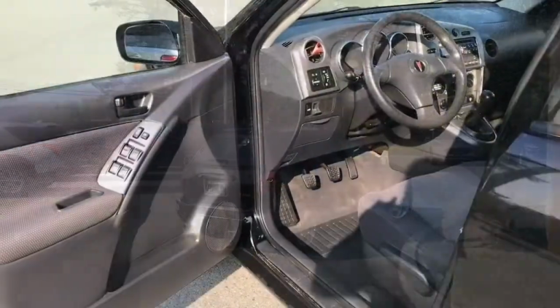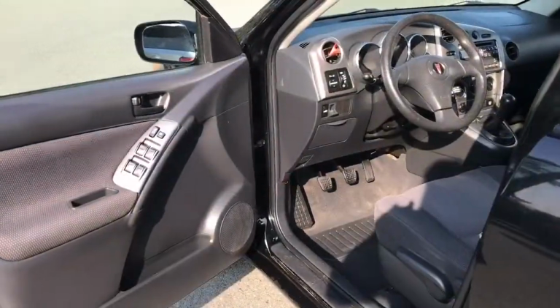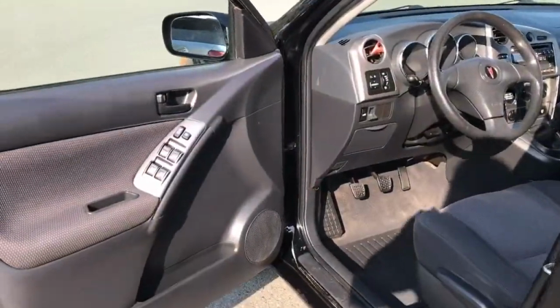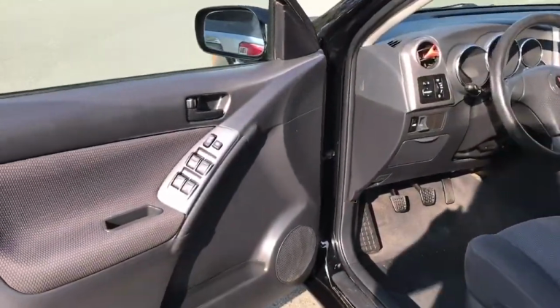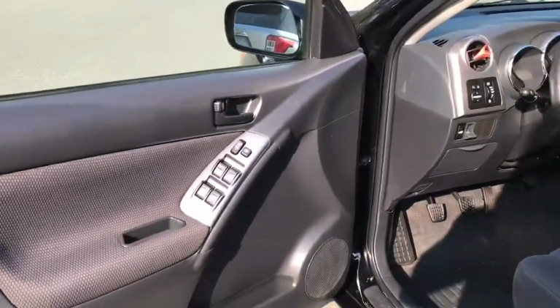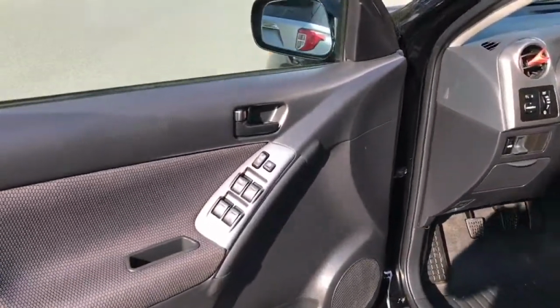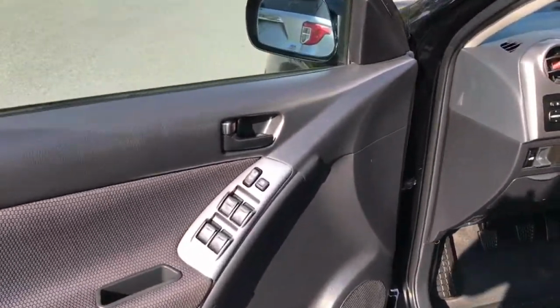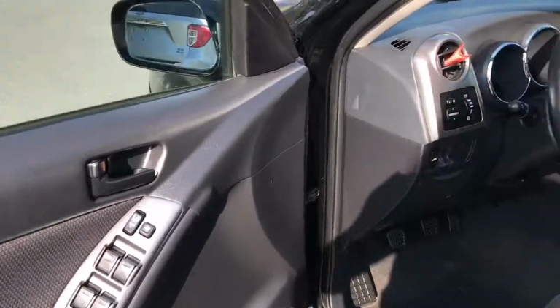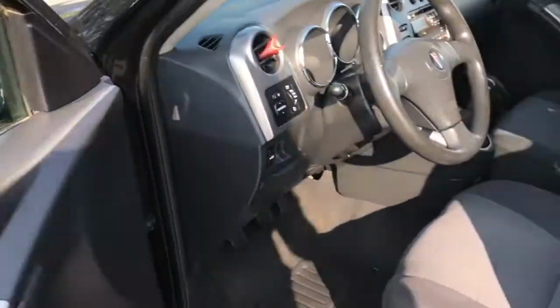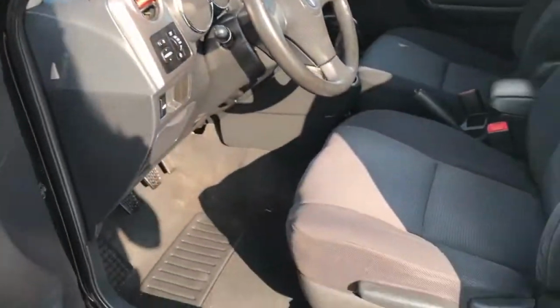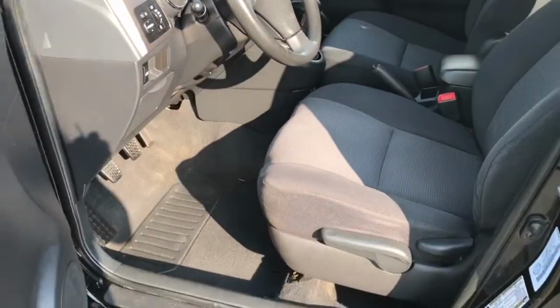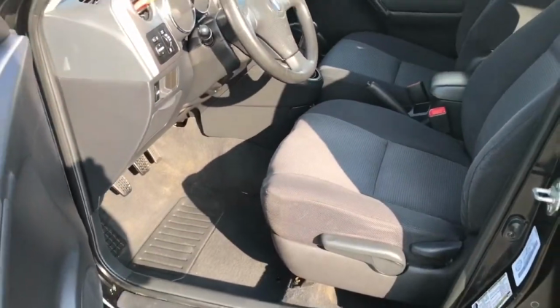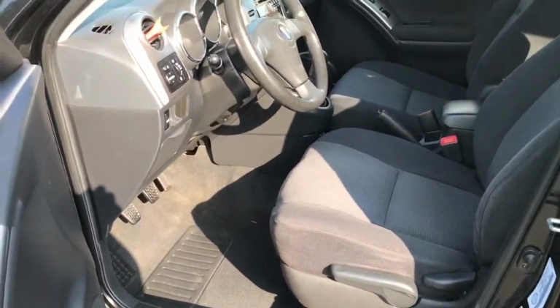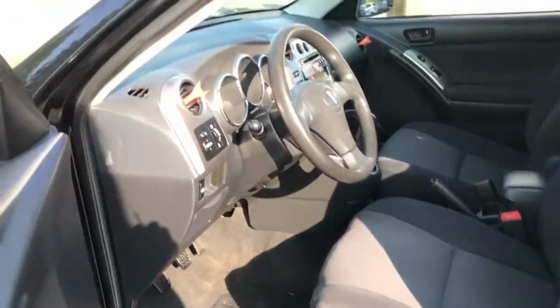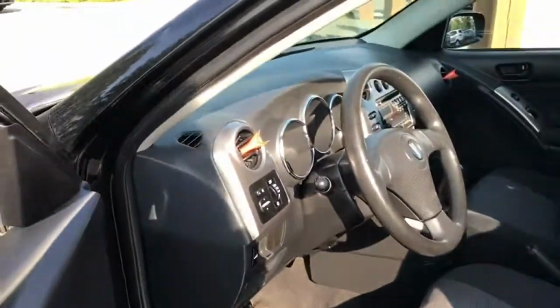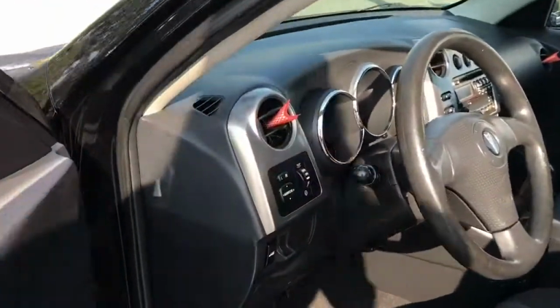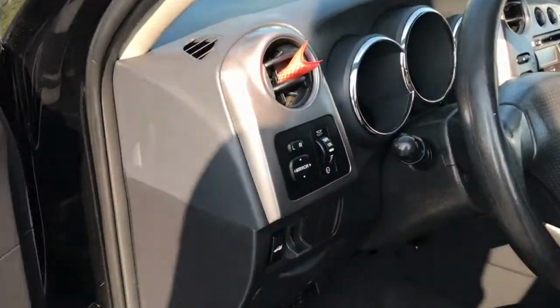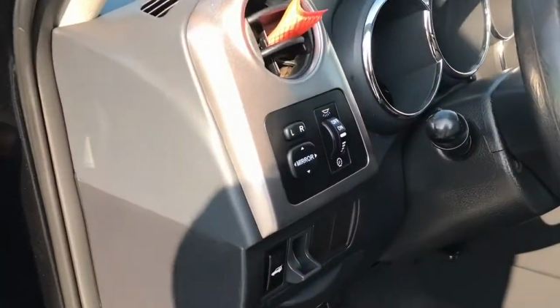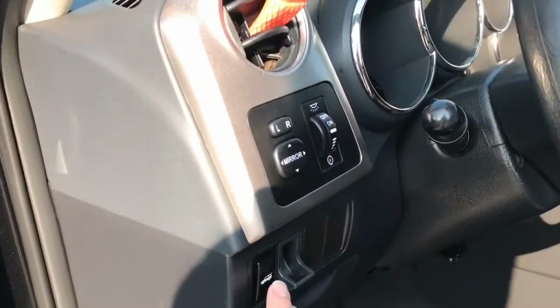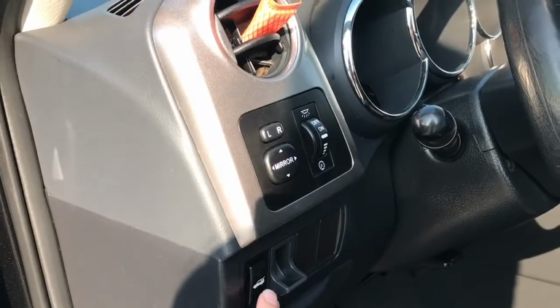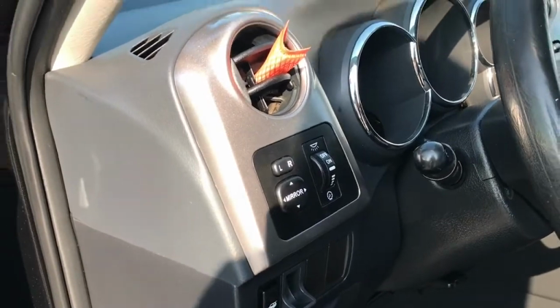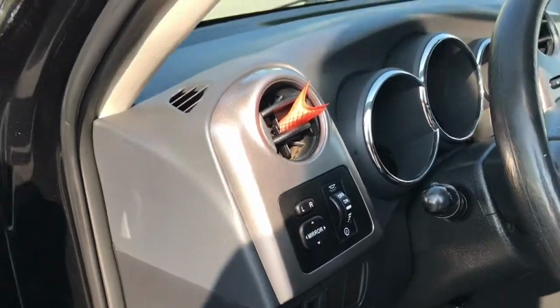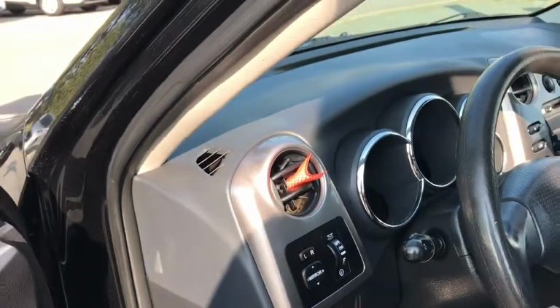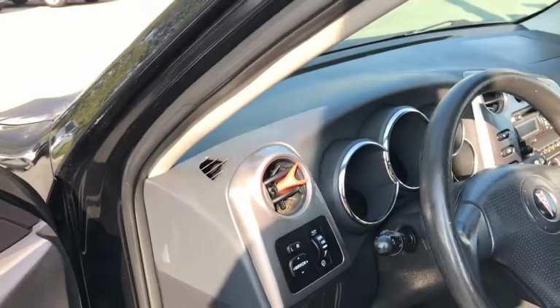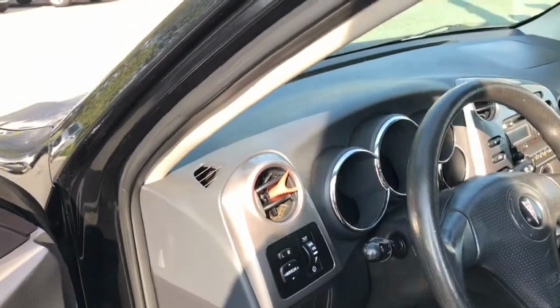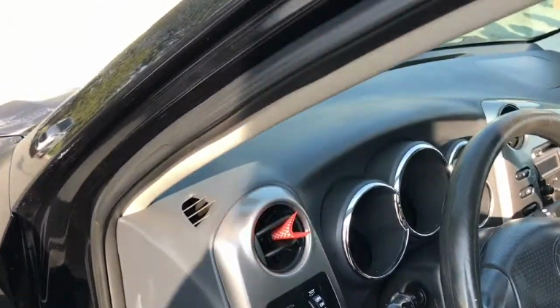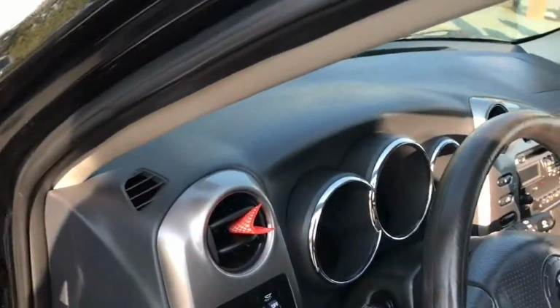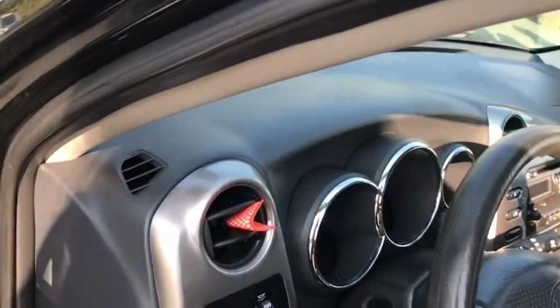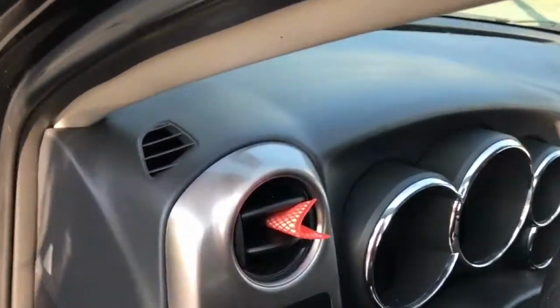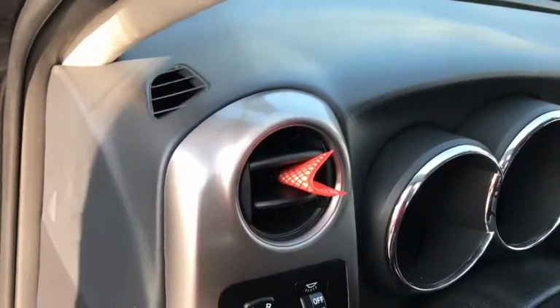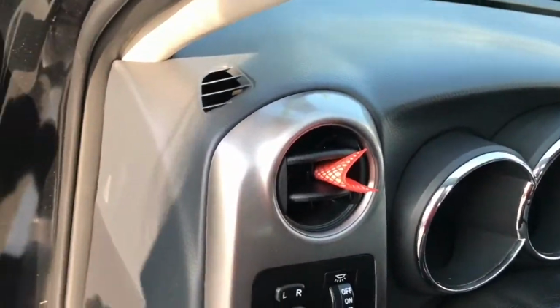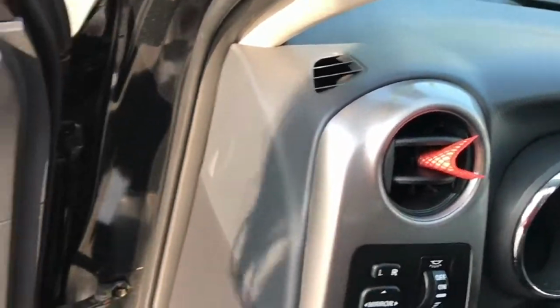There's storage and a speaker in the door, as well as power locks, windows, and mirrors. The driver's seat is manually adjusted. You have the release for the tailgate liftgate and your mirror controls located here.